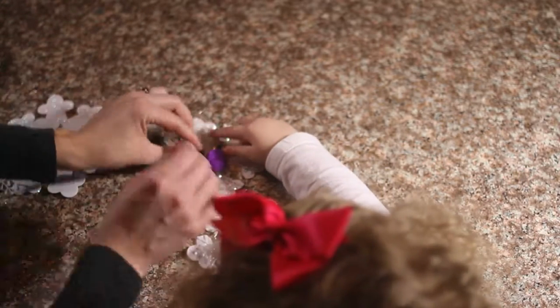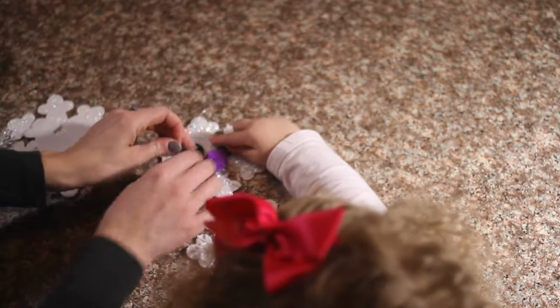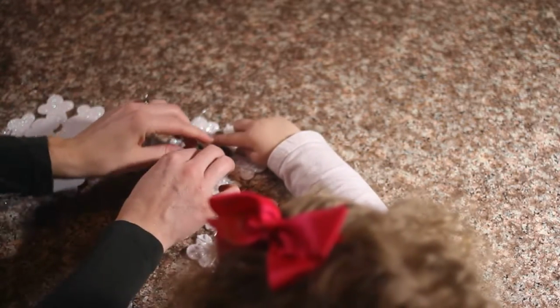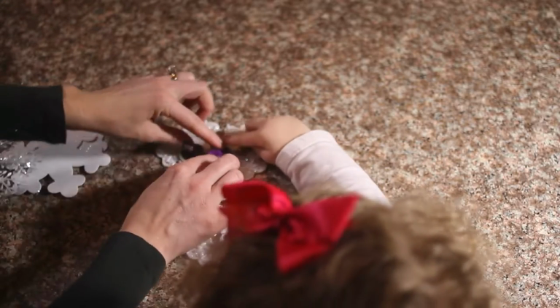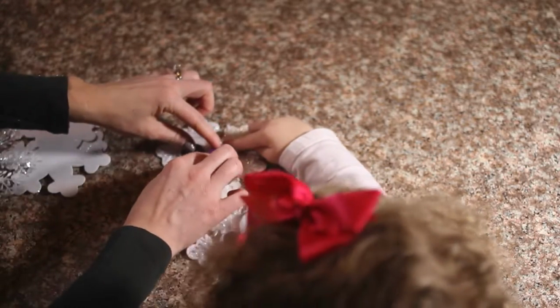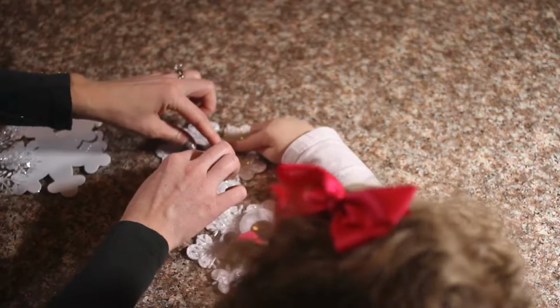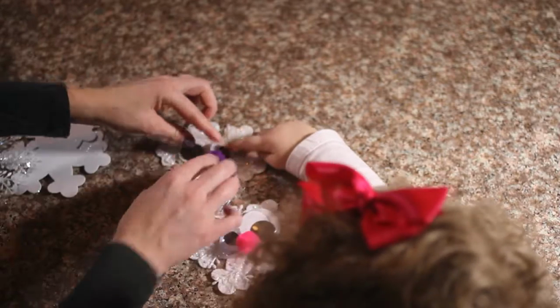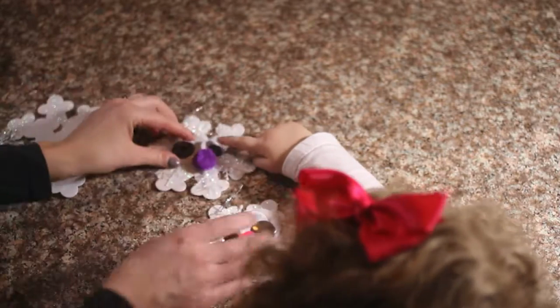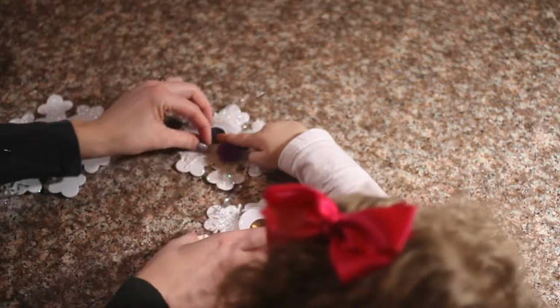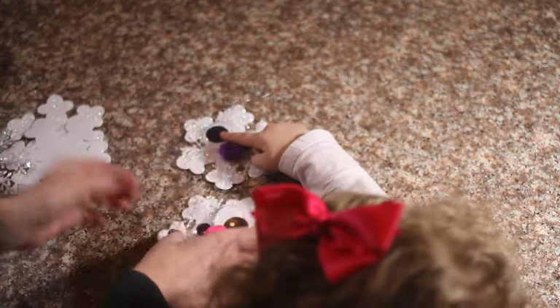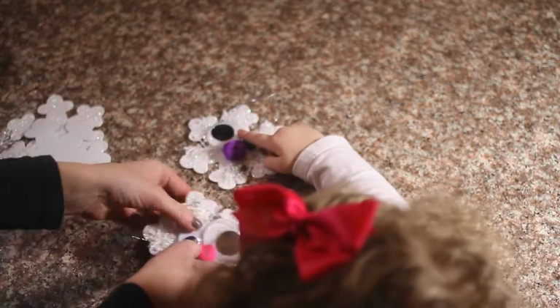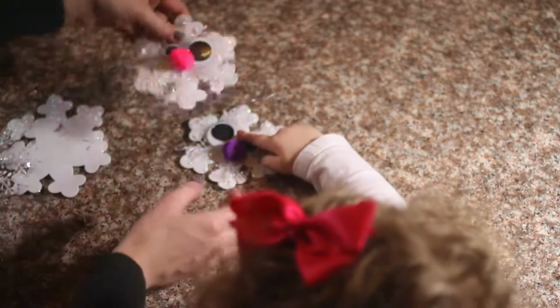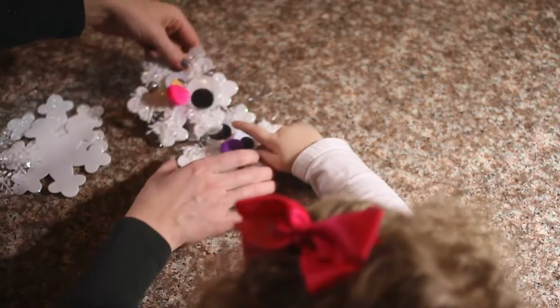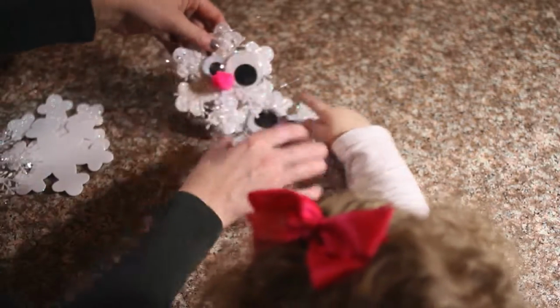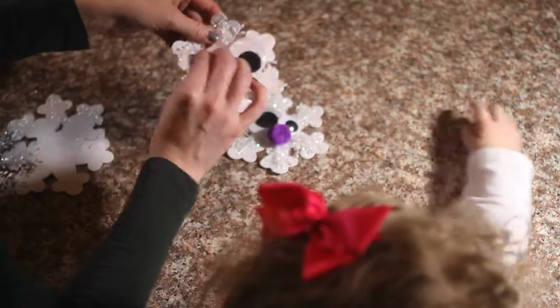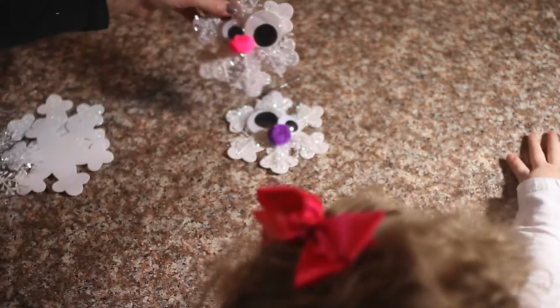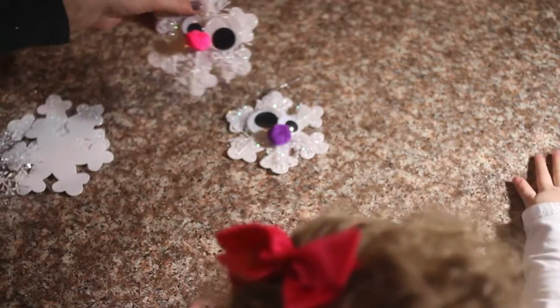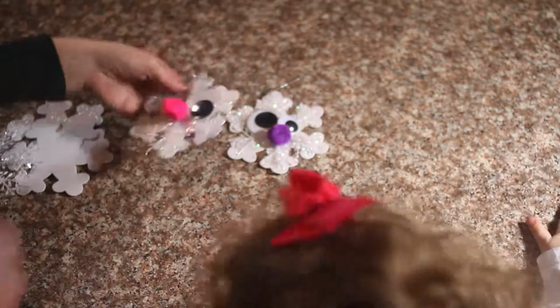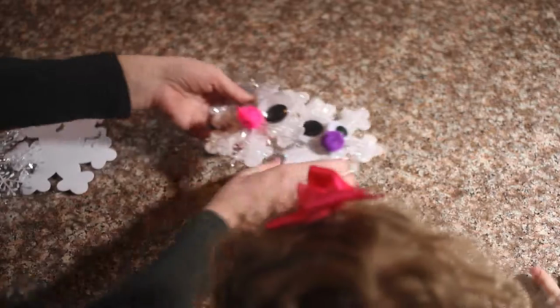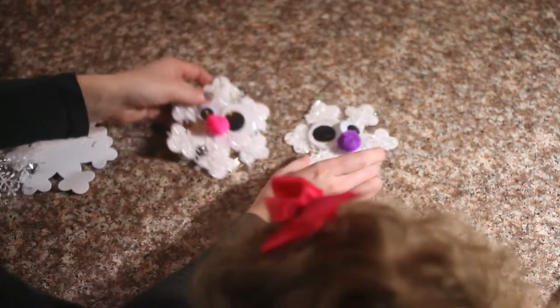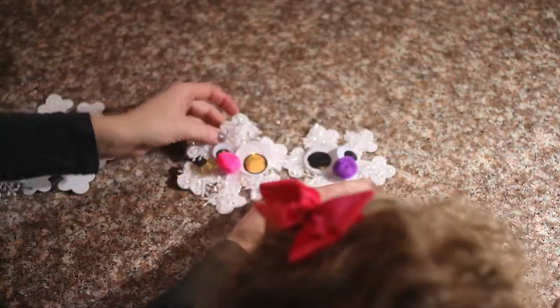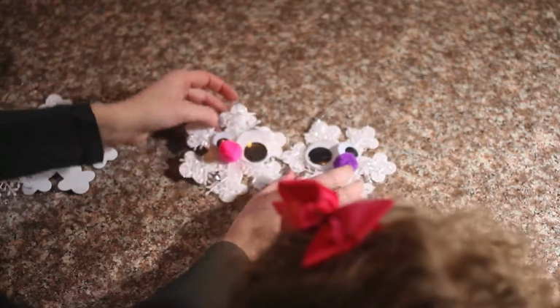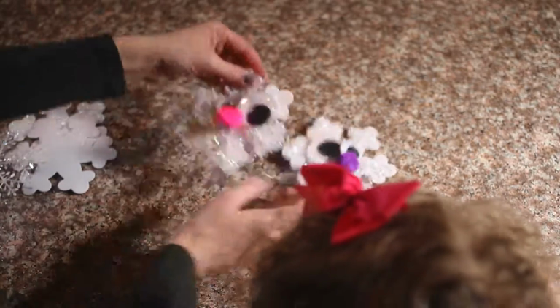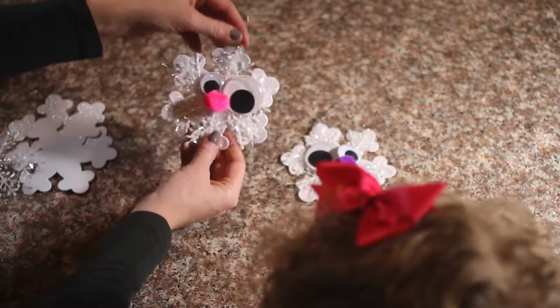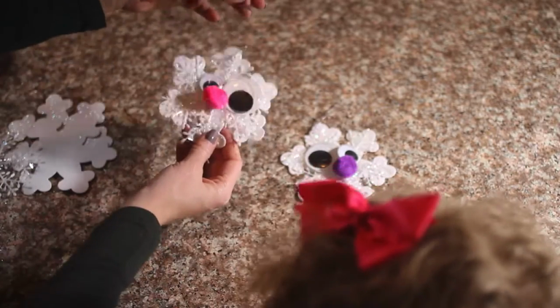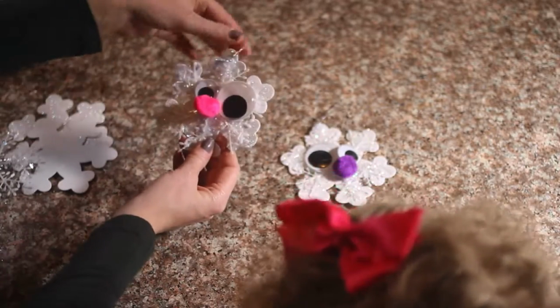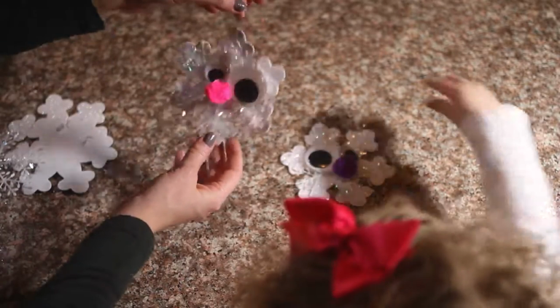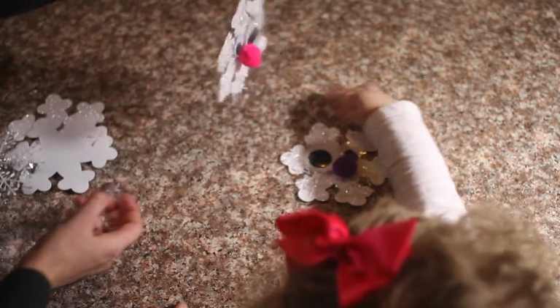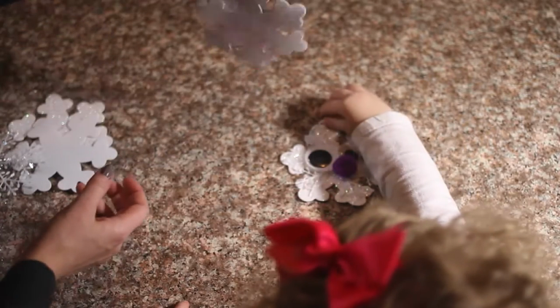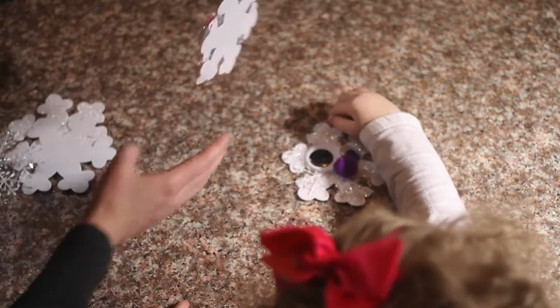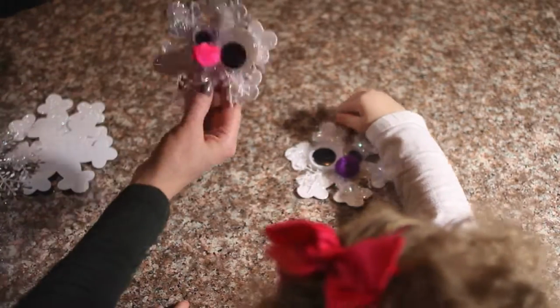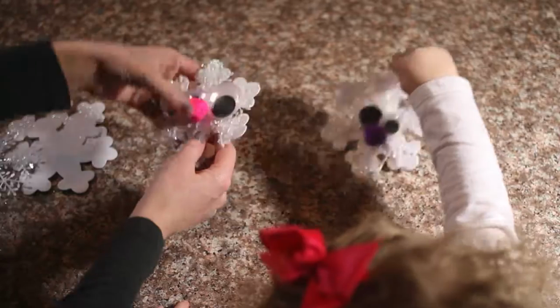There's still glue on it — push it down there. Aww, look how cute, guys! Look how silly that is! Alright, these are ready to be hung!